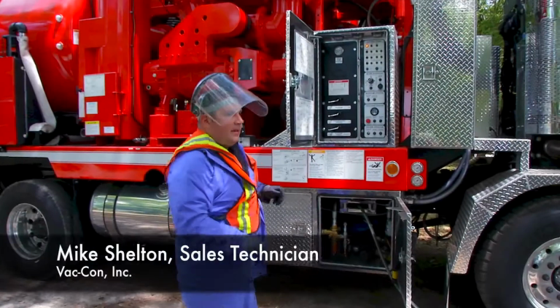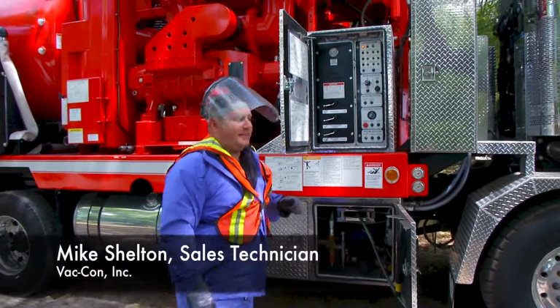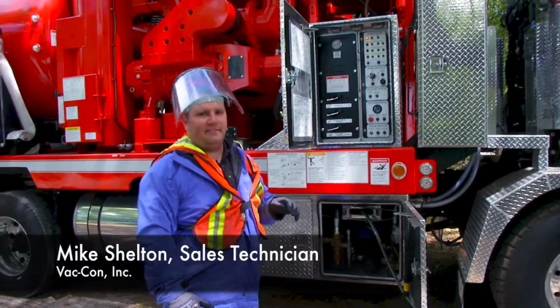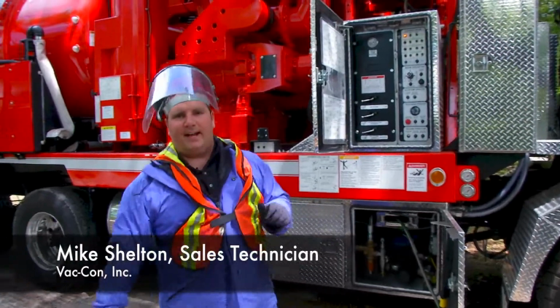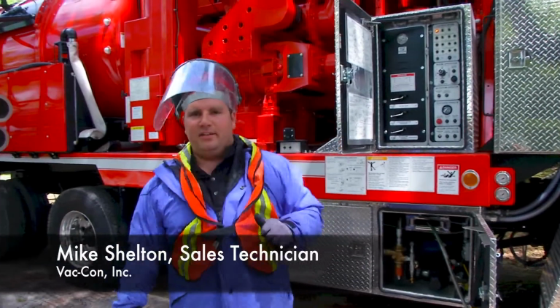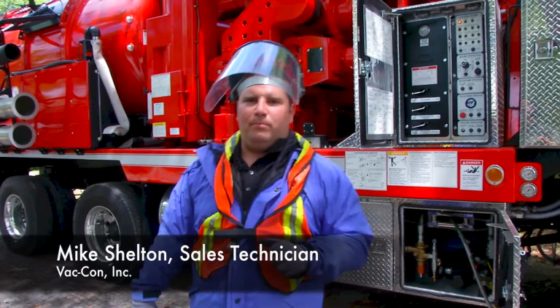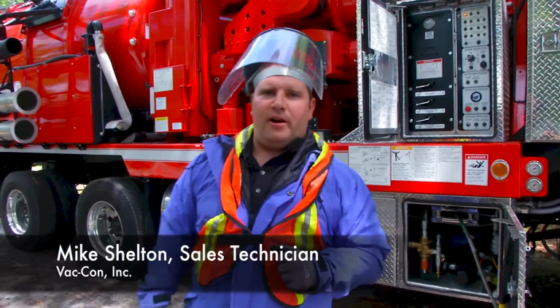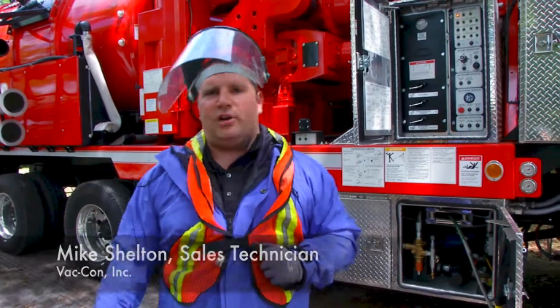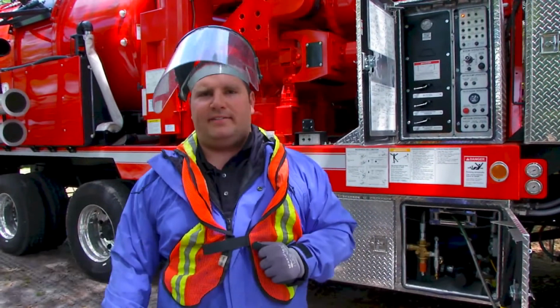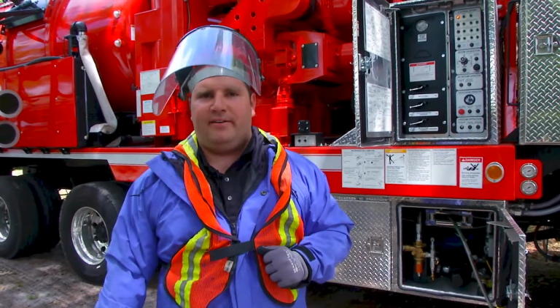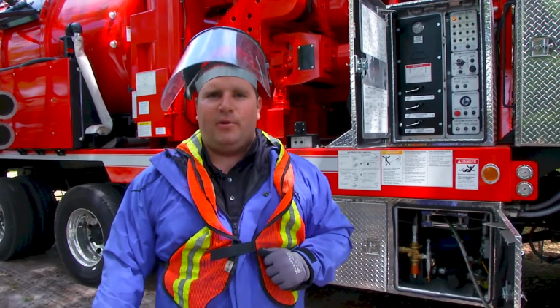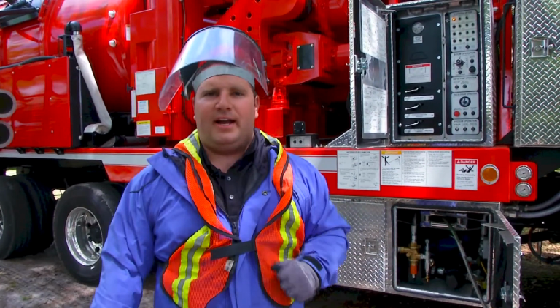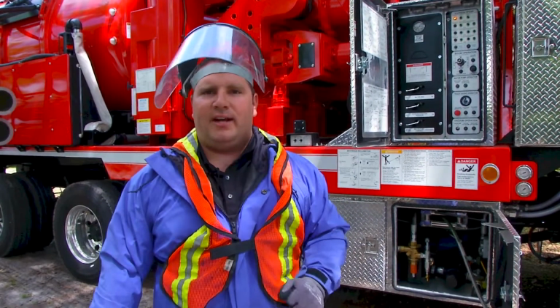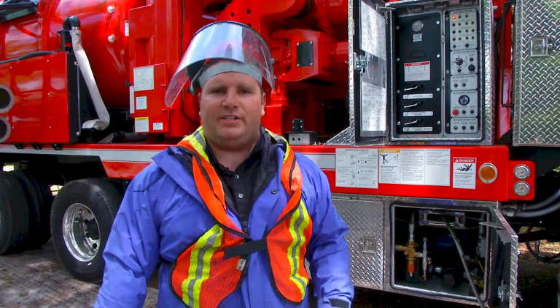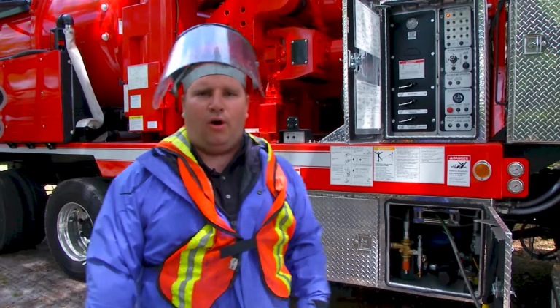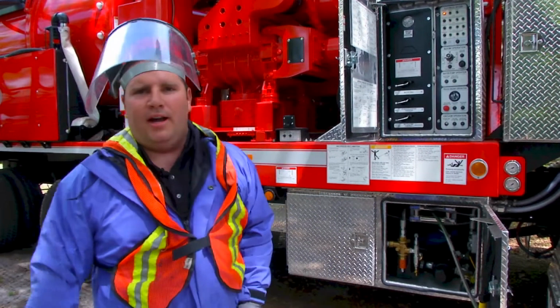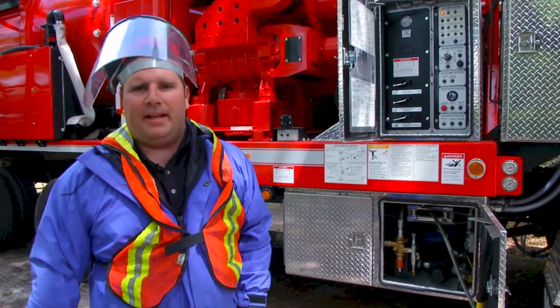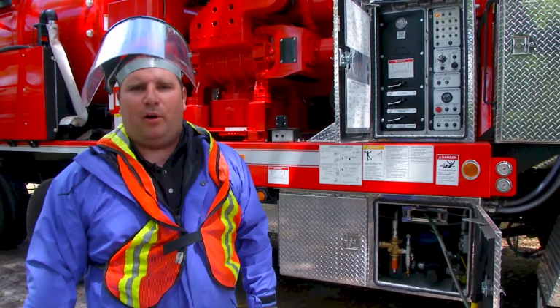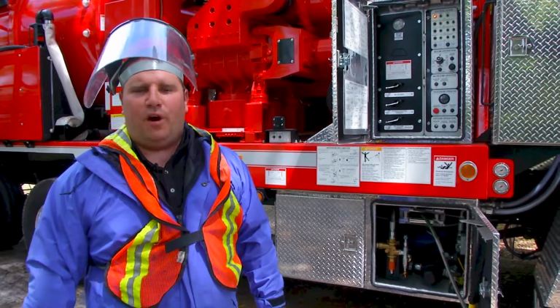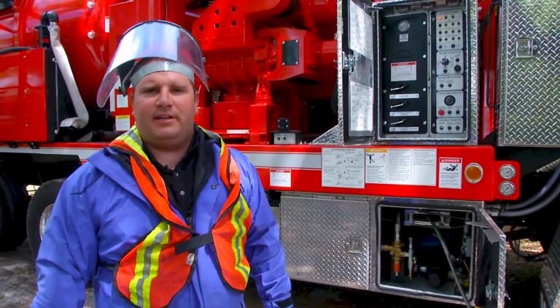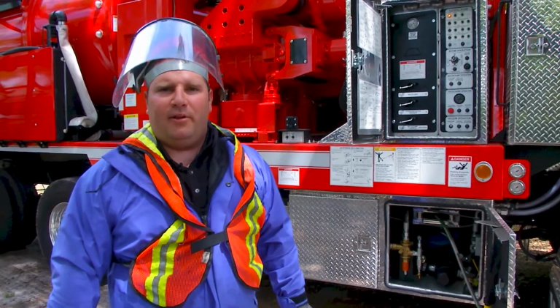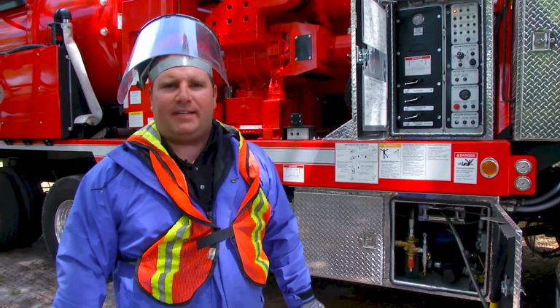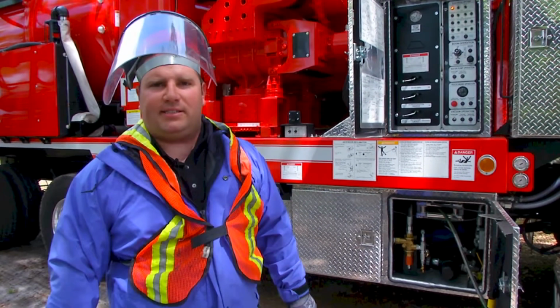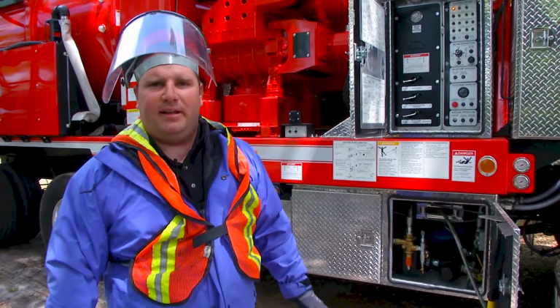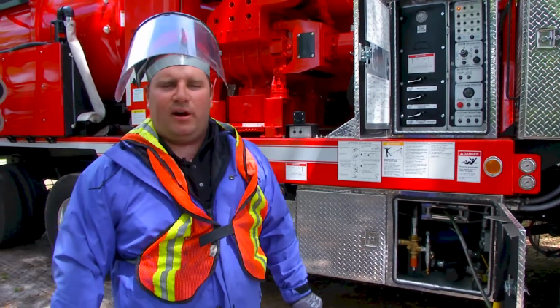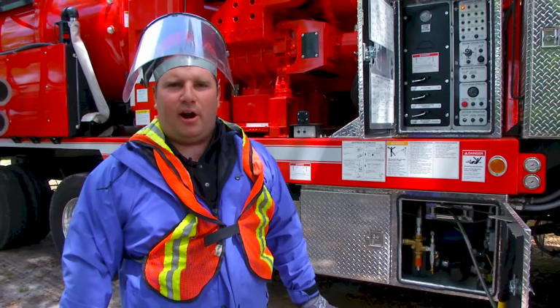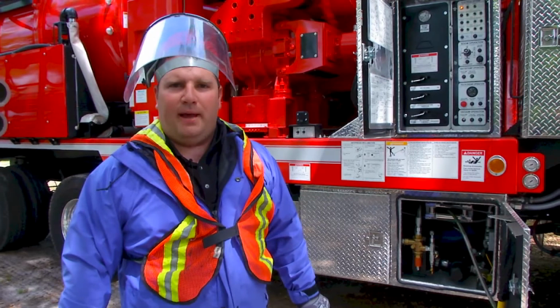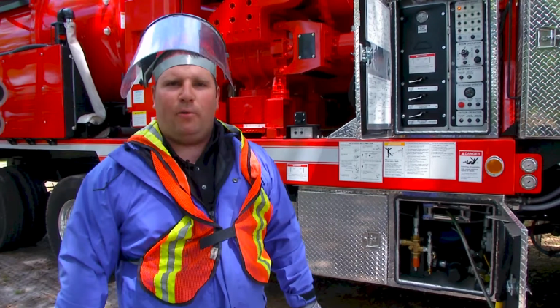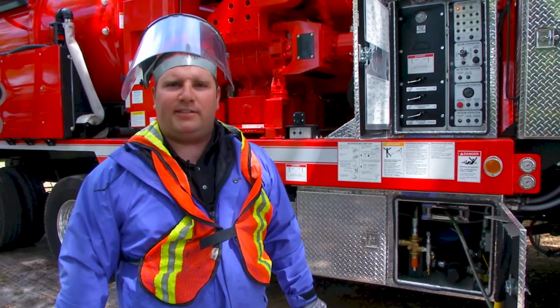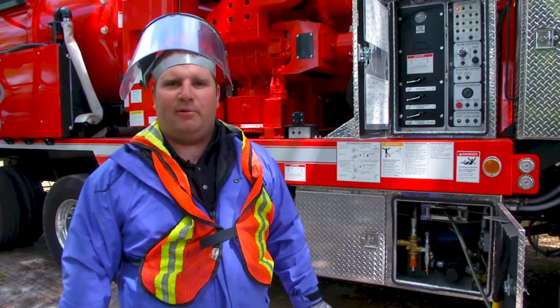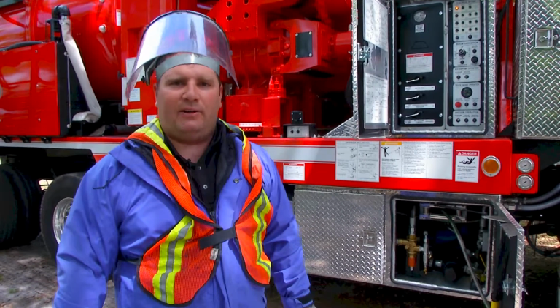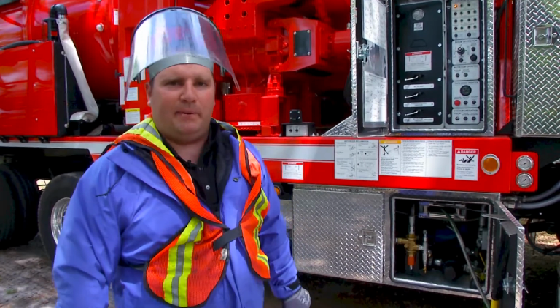This is a Vacon dual blower hydro excavator. We're going to dig a hydro excavation hole. I'm going to engage both blowers and run the vacuum system at 1,200 RPM and the water system at 1,000 RPM.